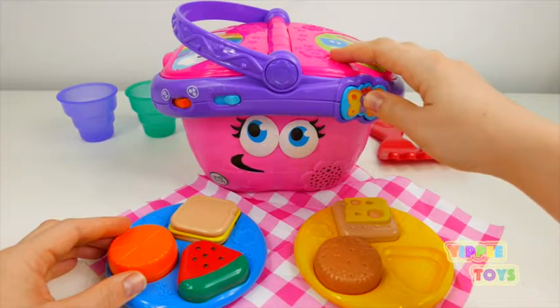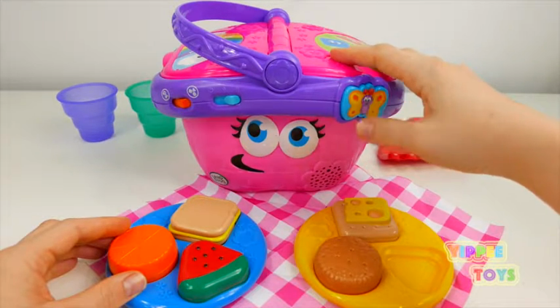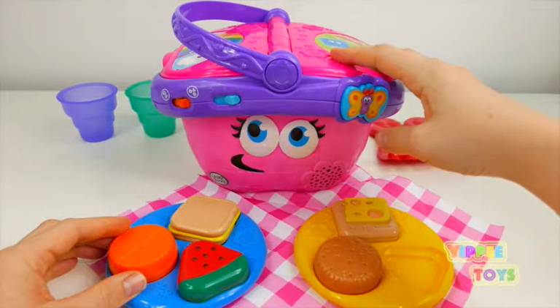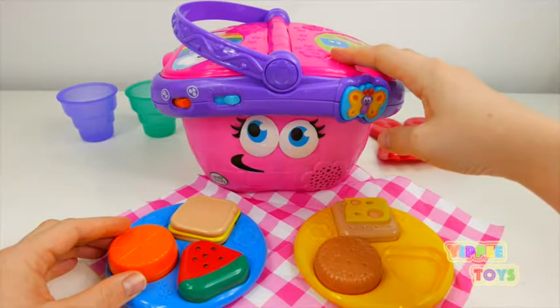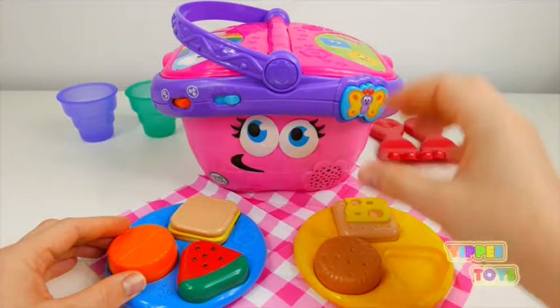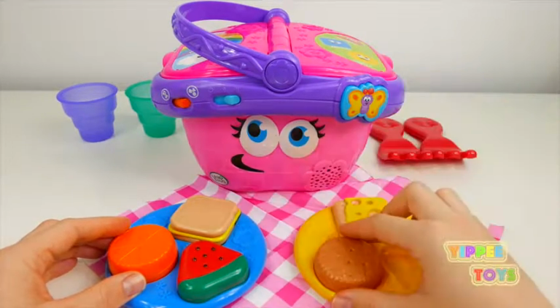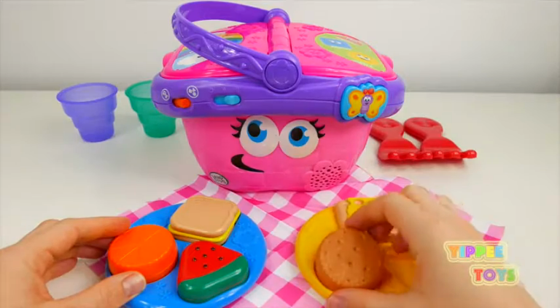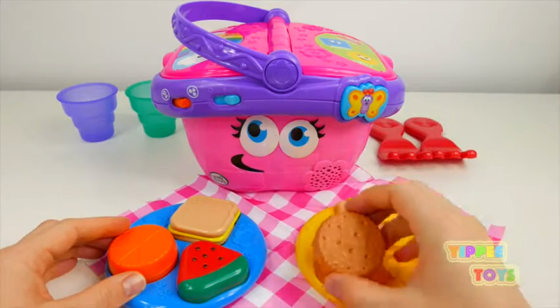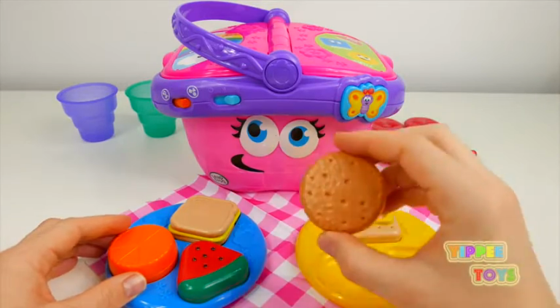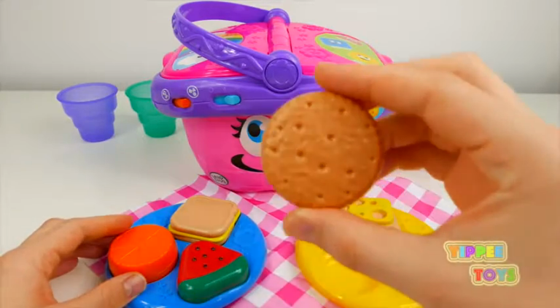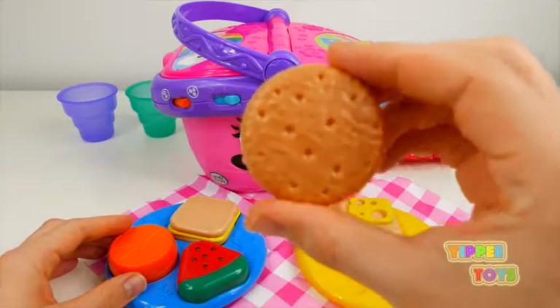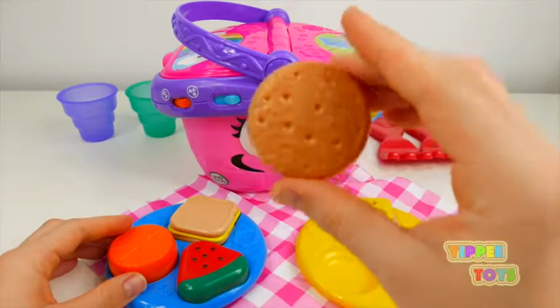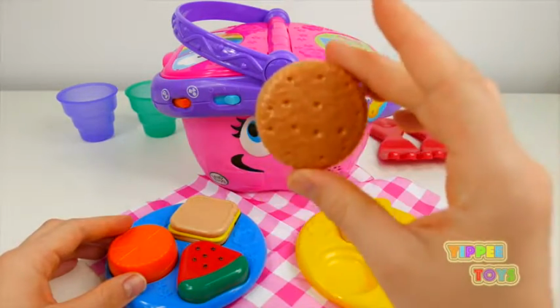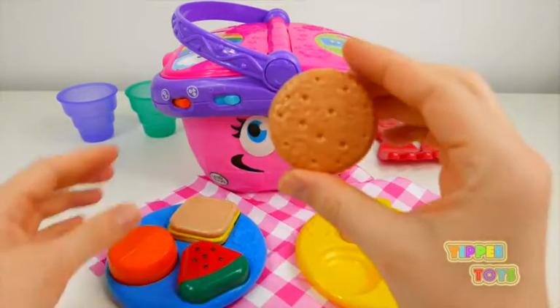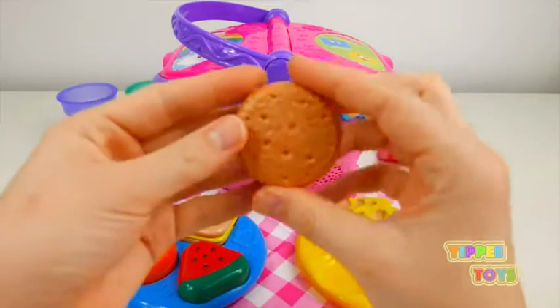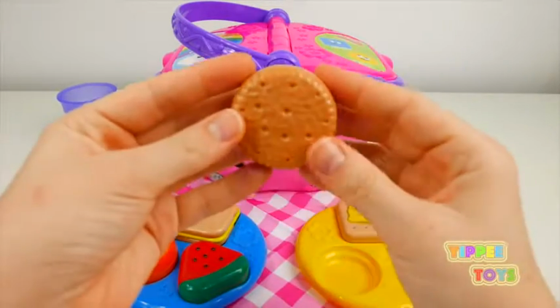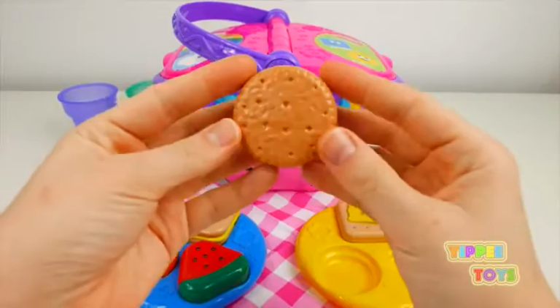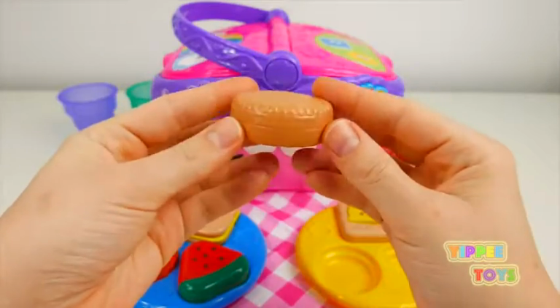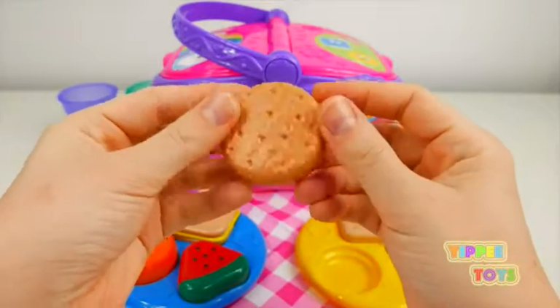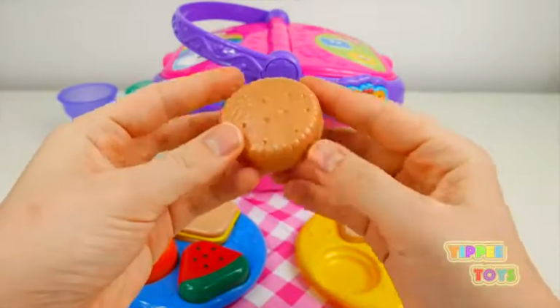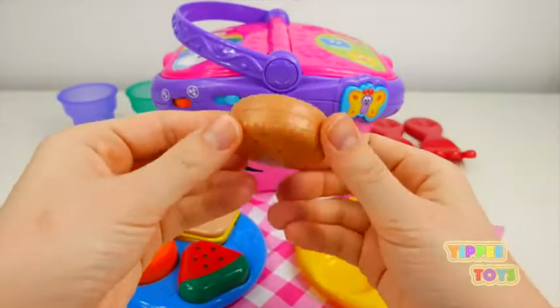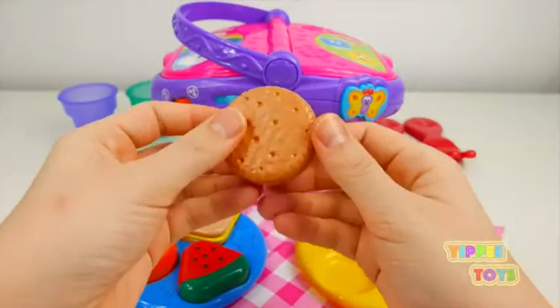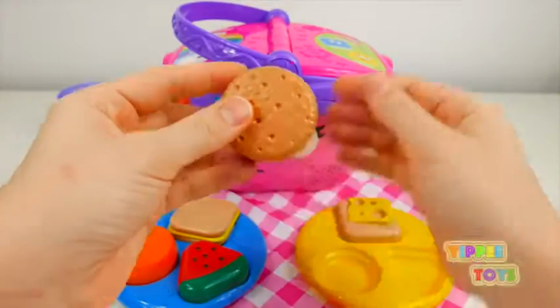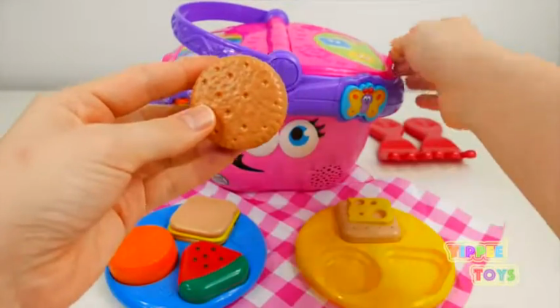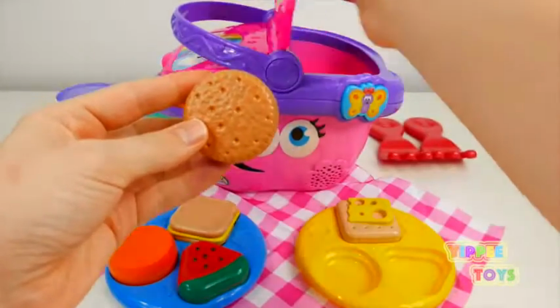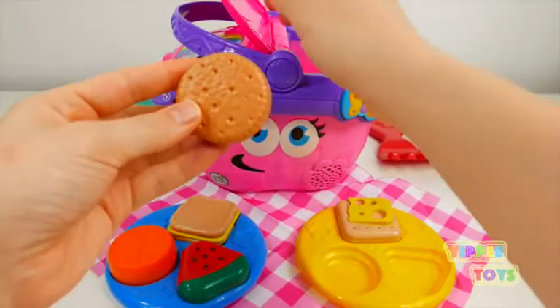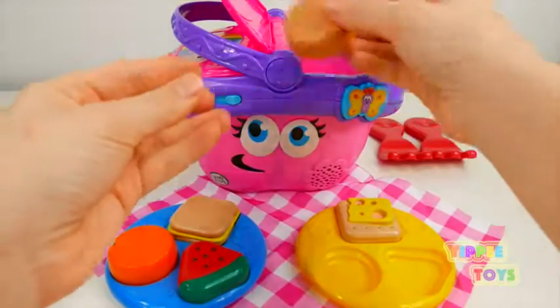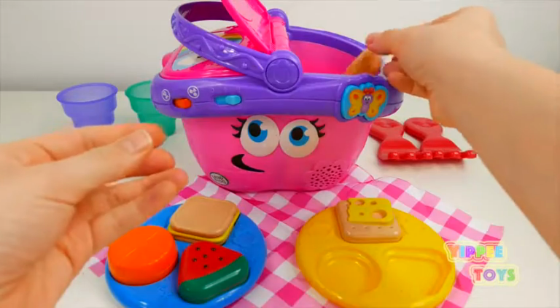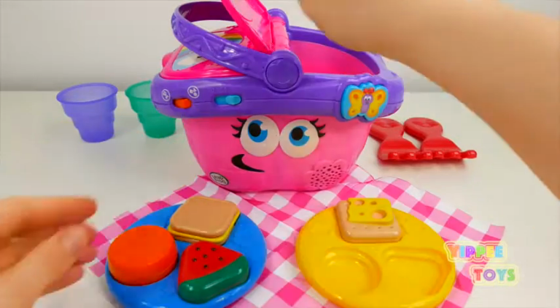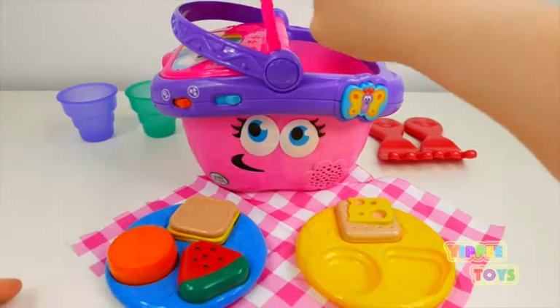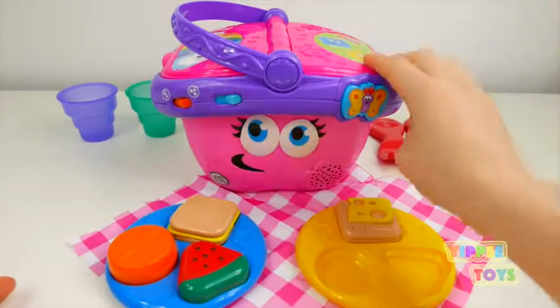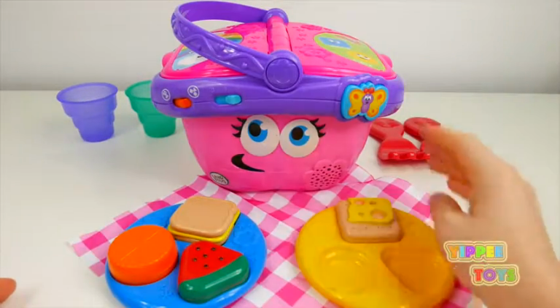The cookie is a circle. Can you find another circle? Open. Closed.